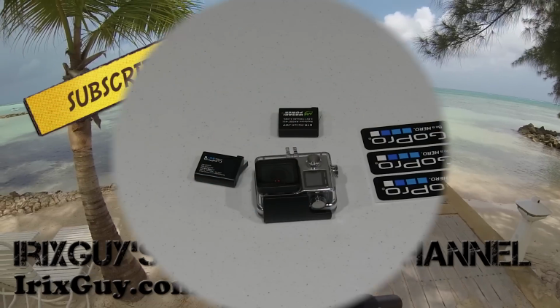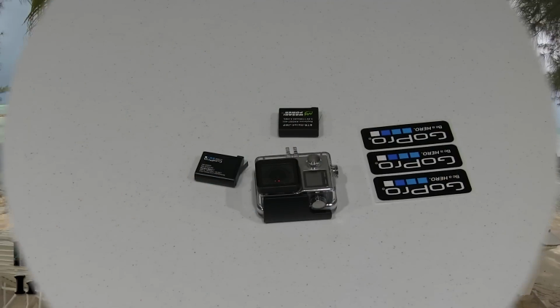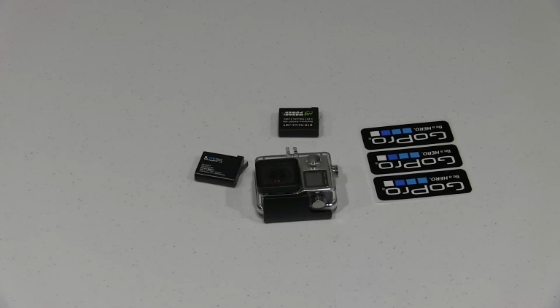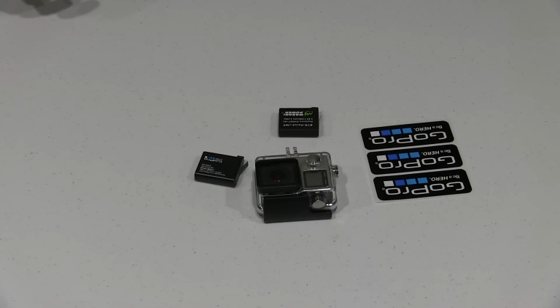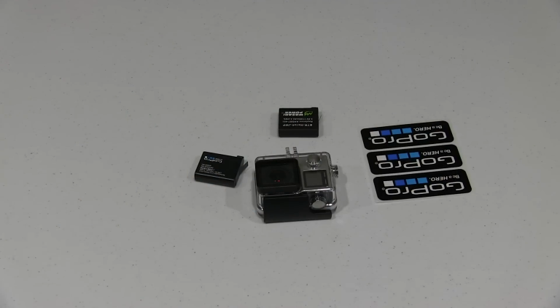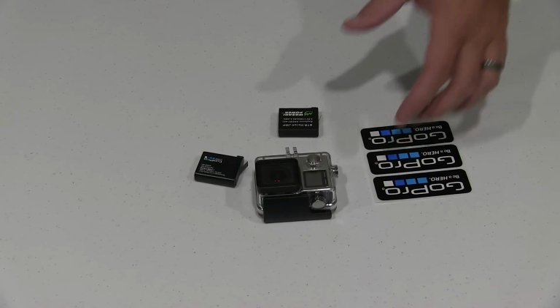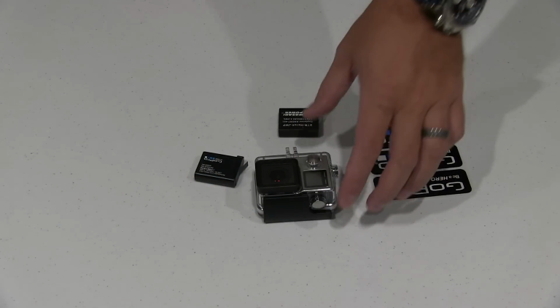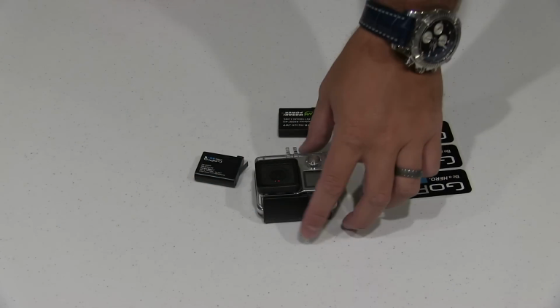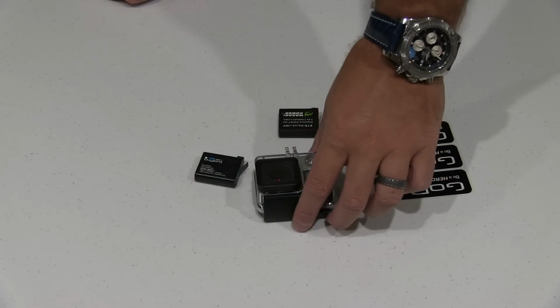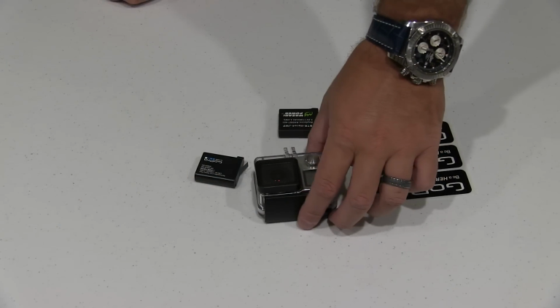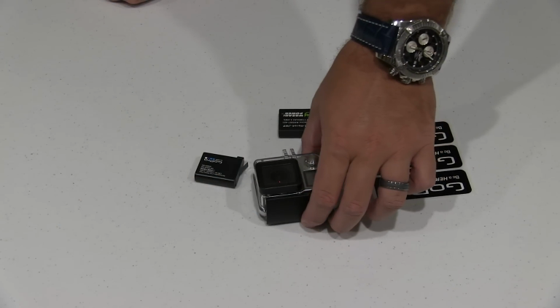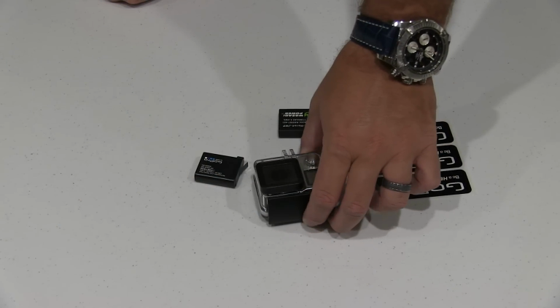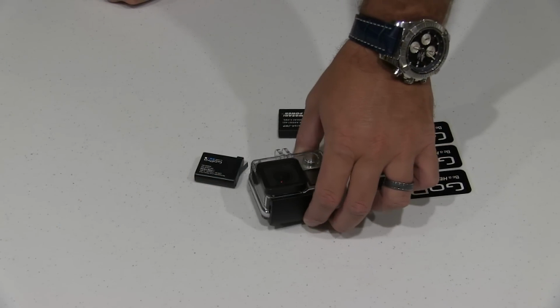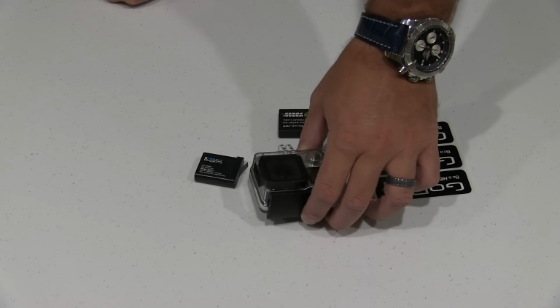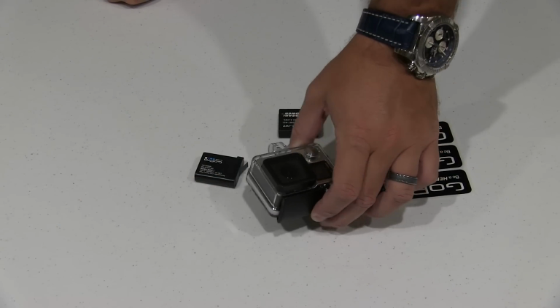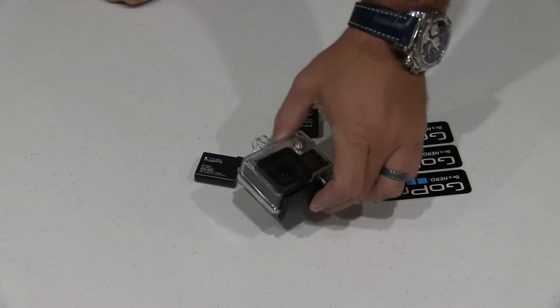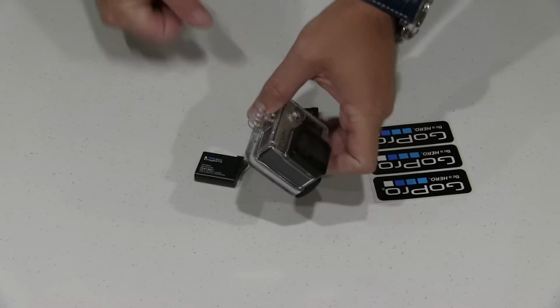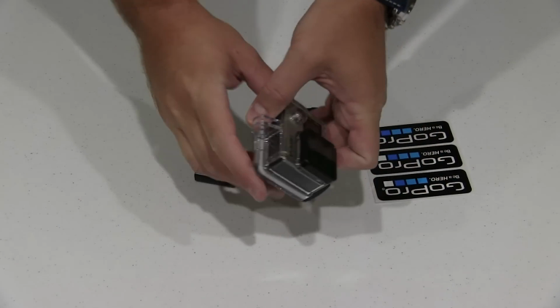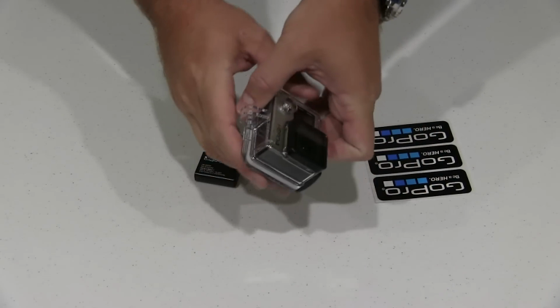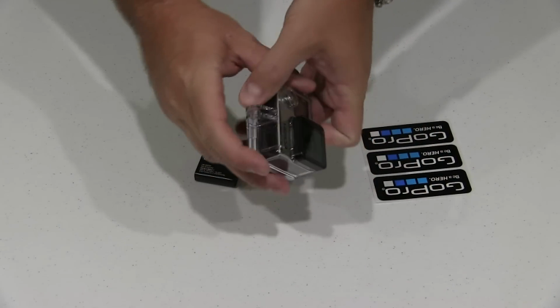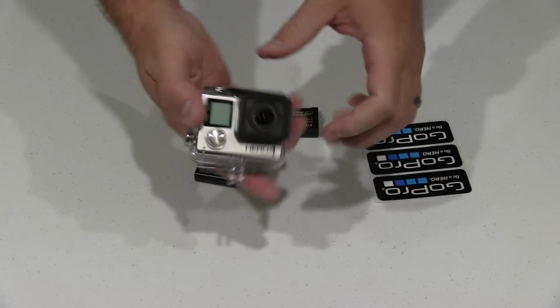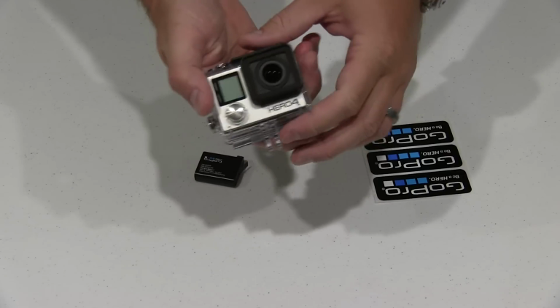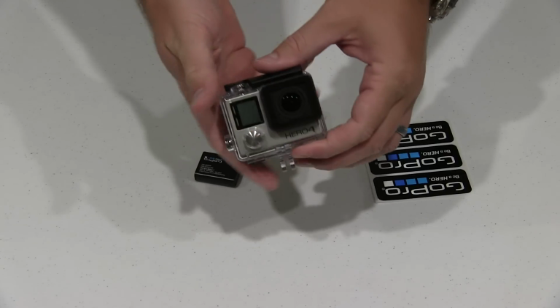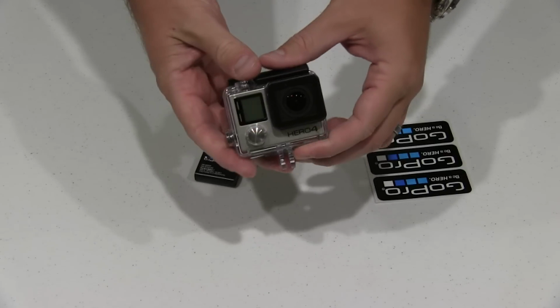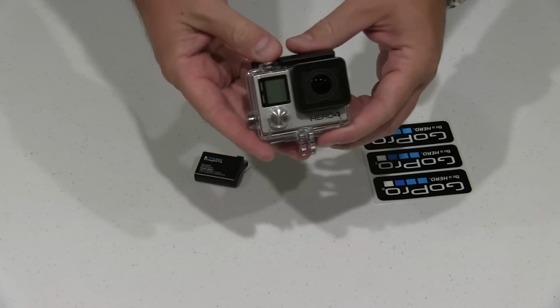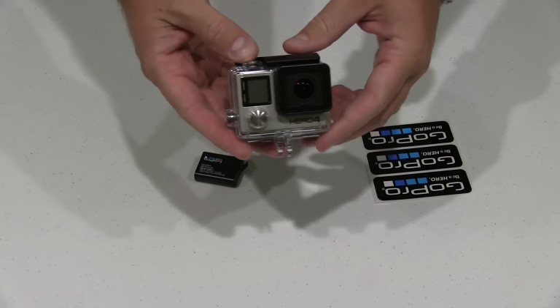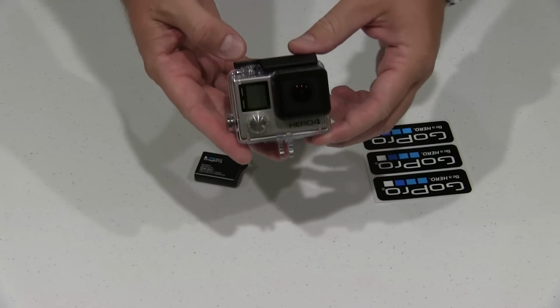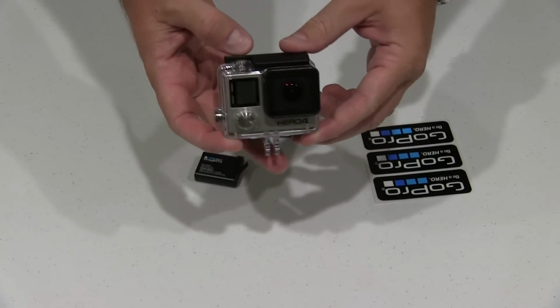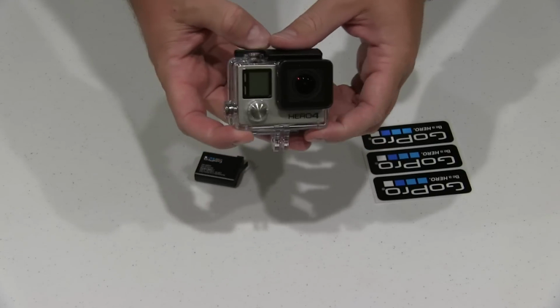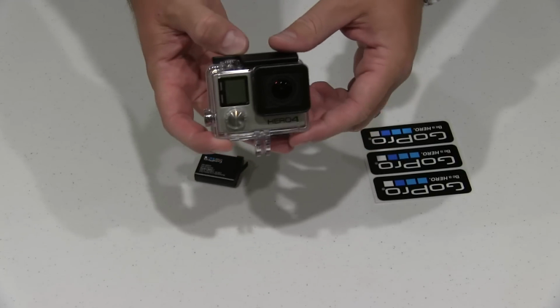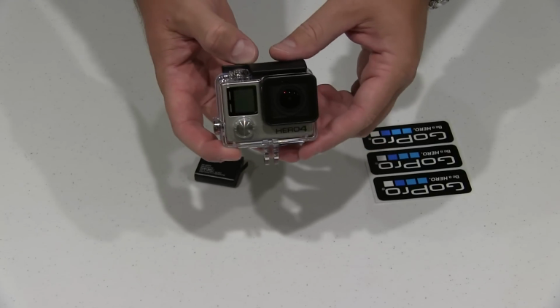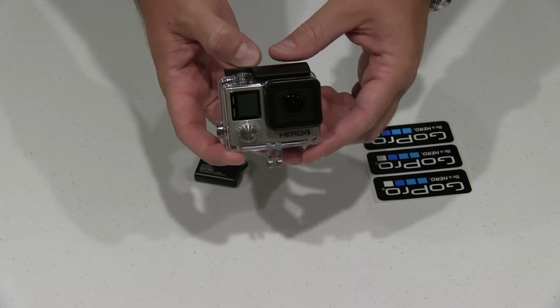Hi, Rick Skye here. You're probably wondering how to open a GoPro Hero 4. If you're a new GoPro camera owner, you've probably never touched one.